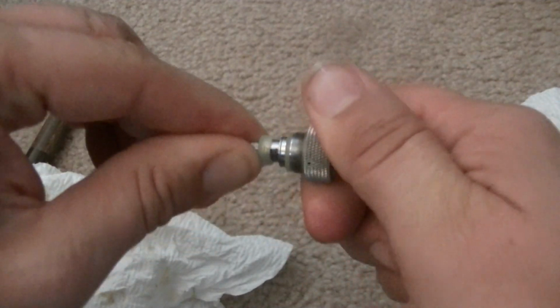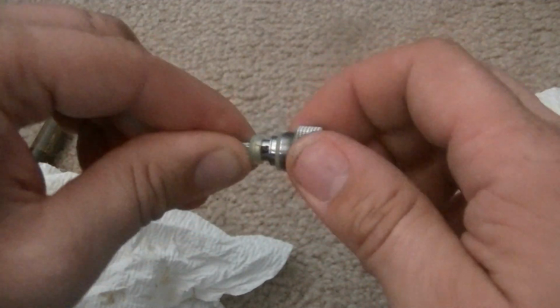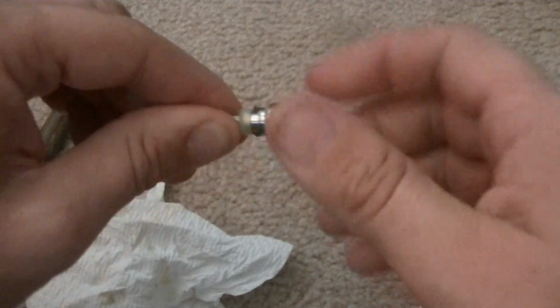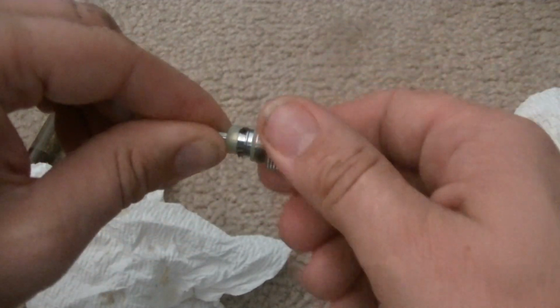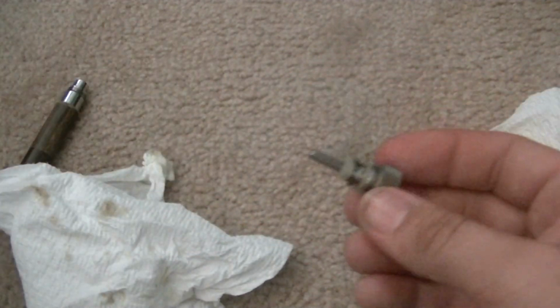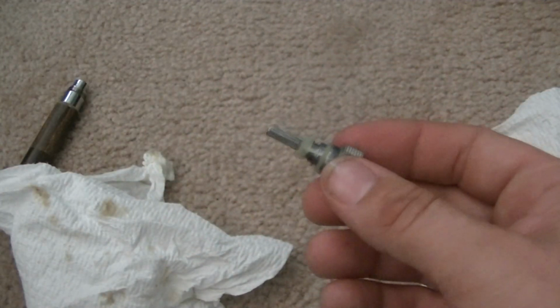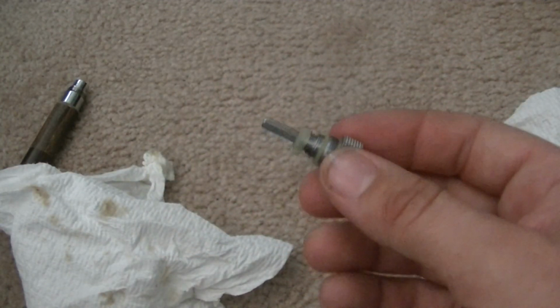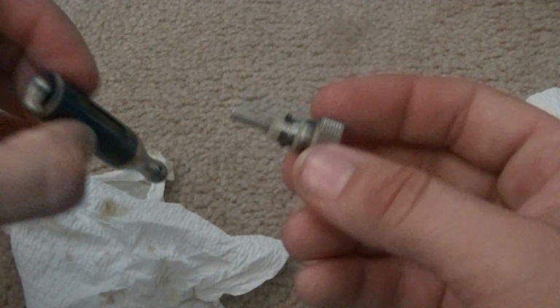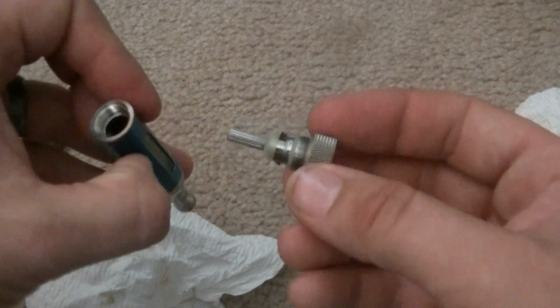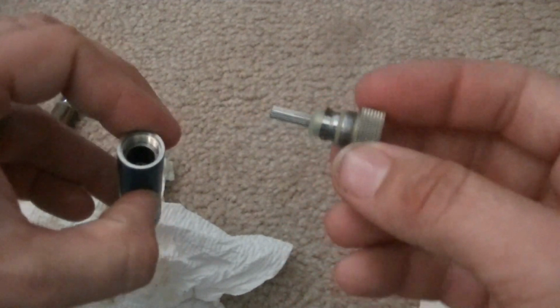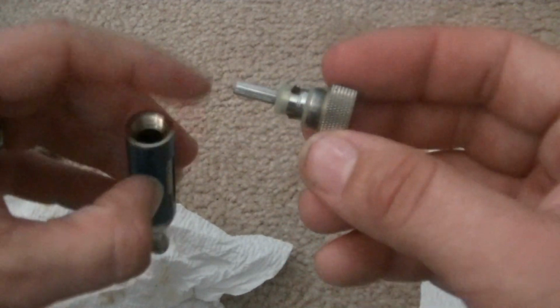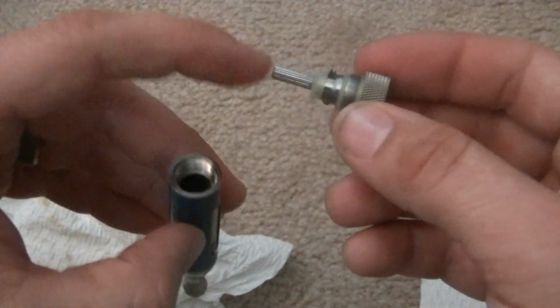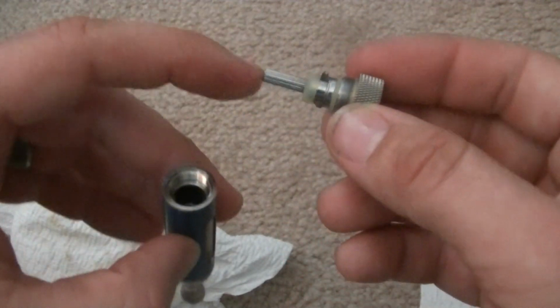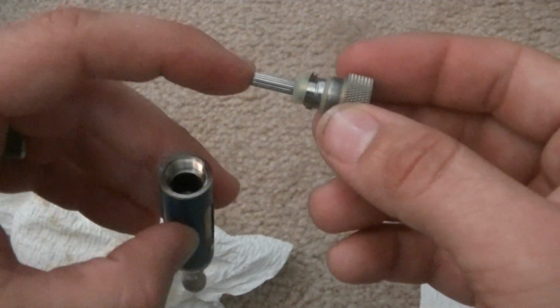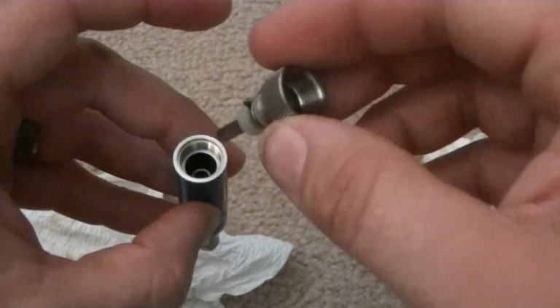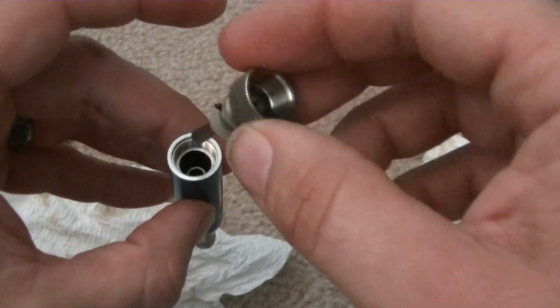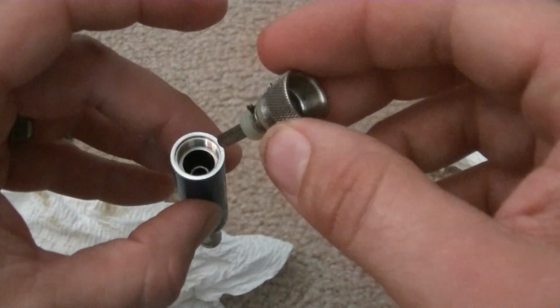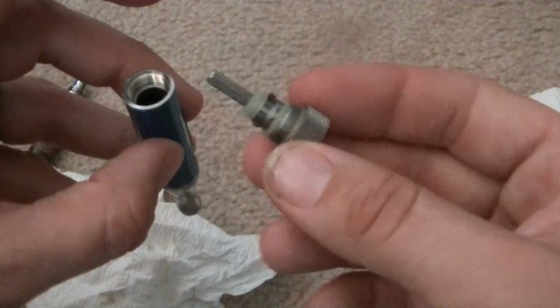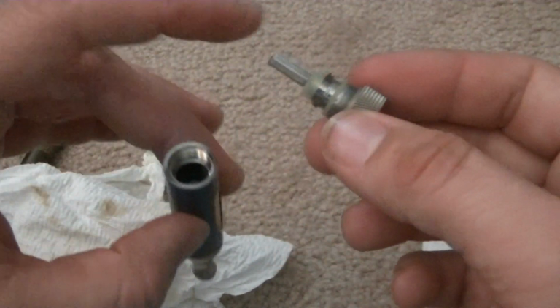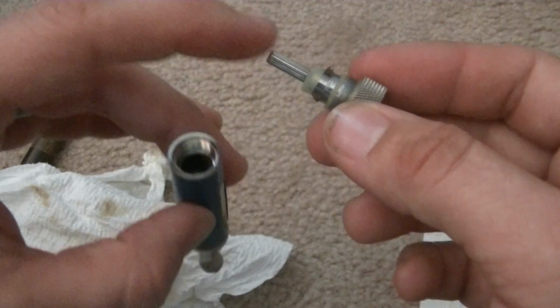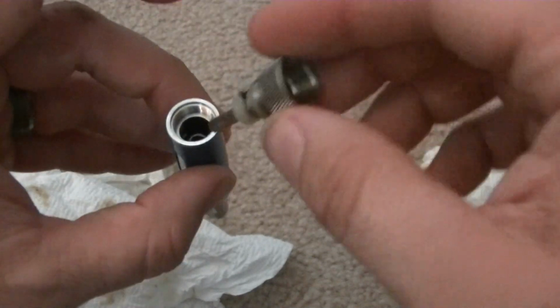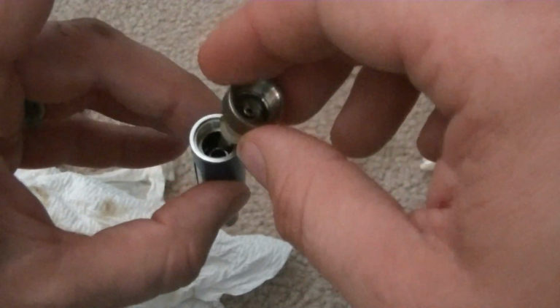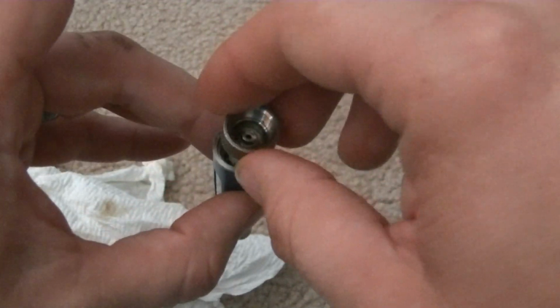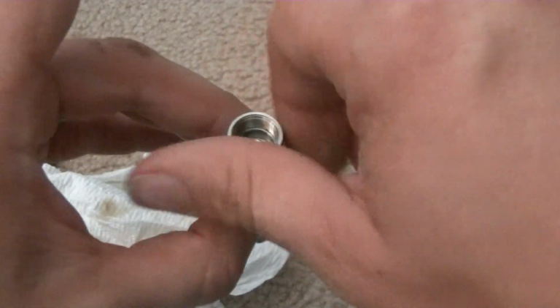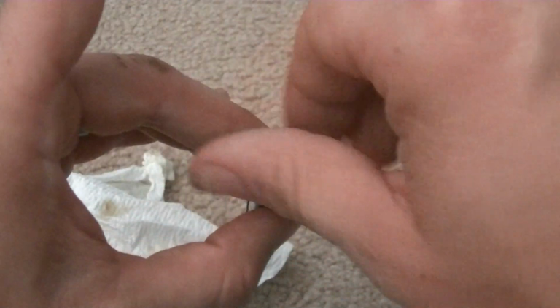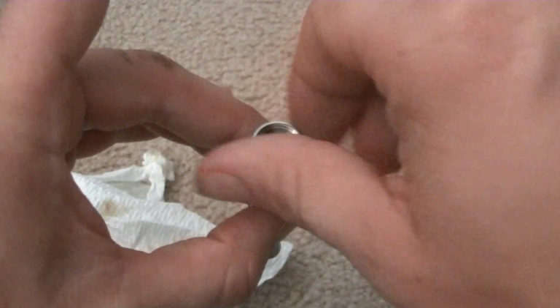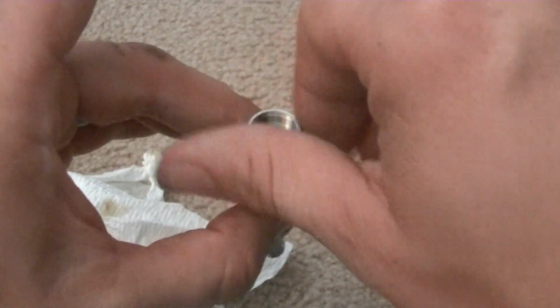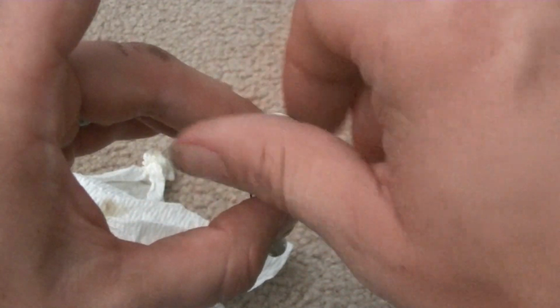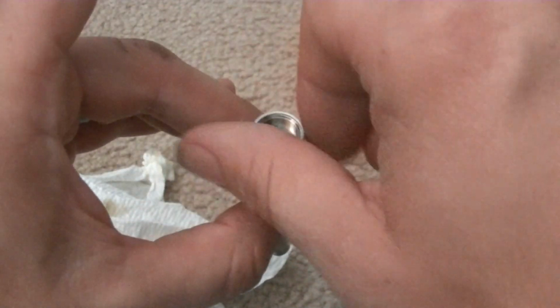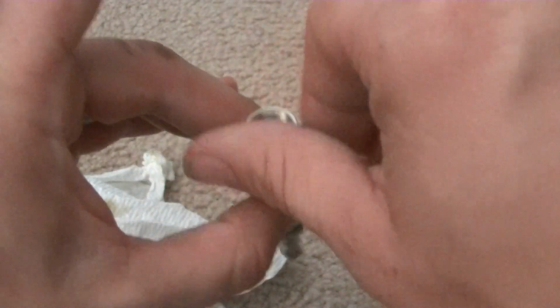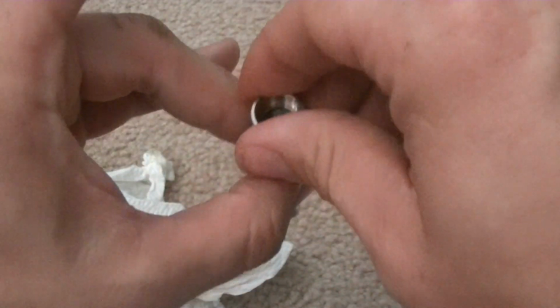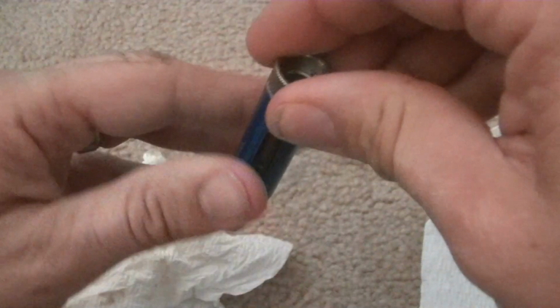You'll notice if you have a problem putting two pieces together — not back together, but if you put a new atomizer in here and it doesn't fit right, then you have the wrong atomizer. You need to get the correct one, or else you can cause yourself some leaks or issues.